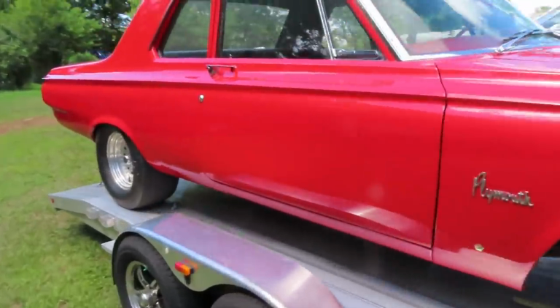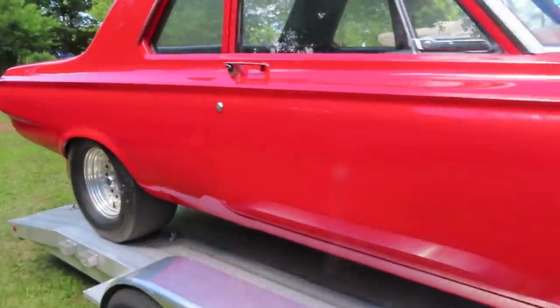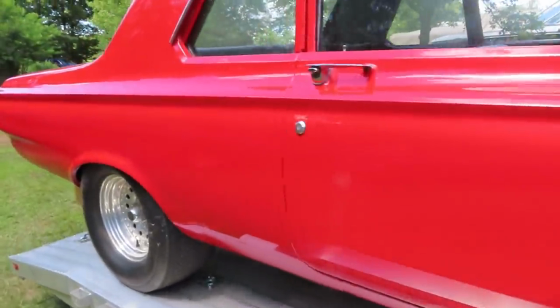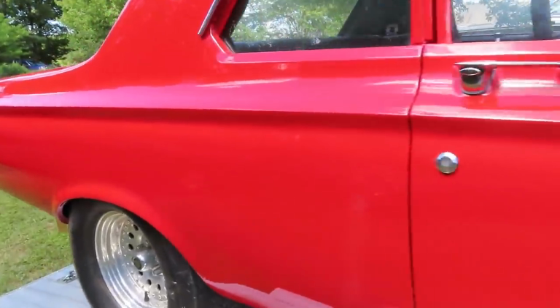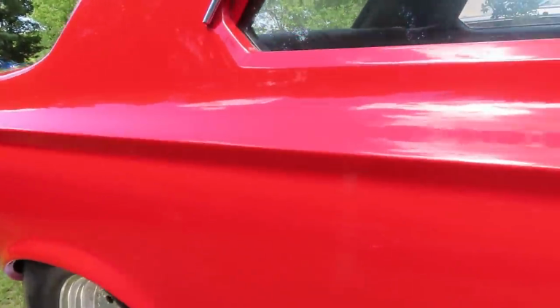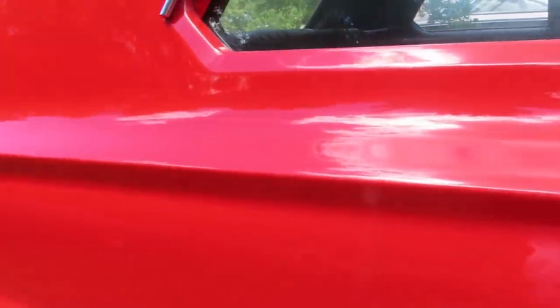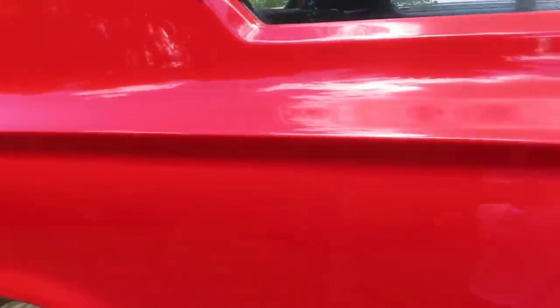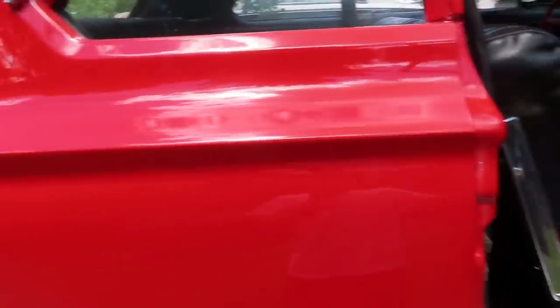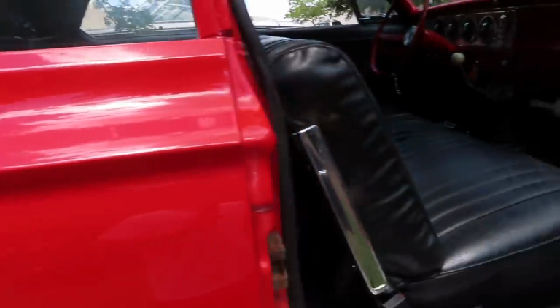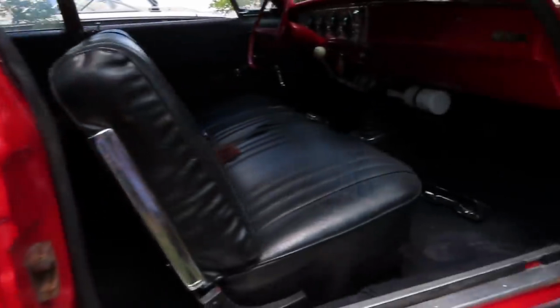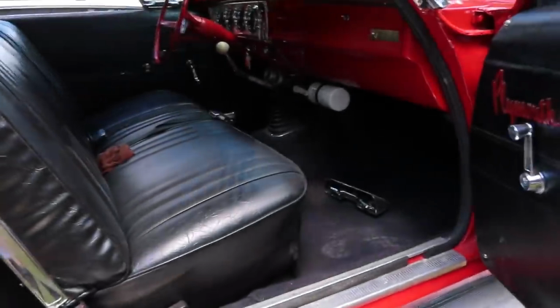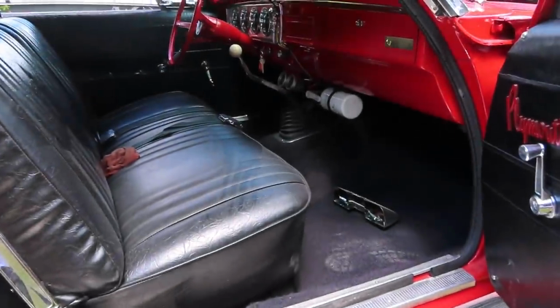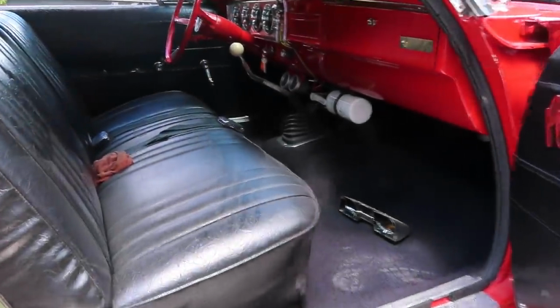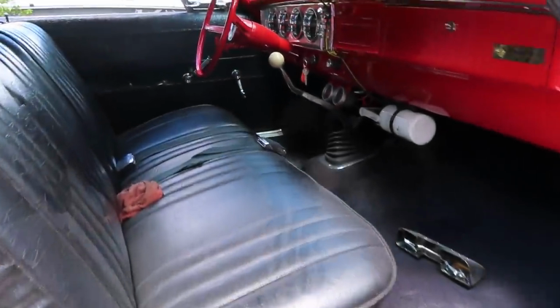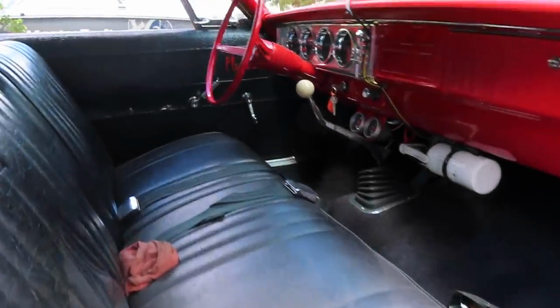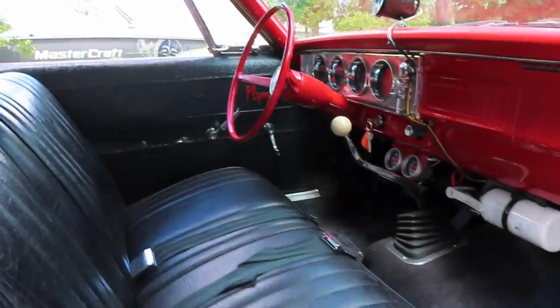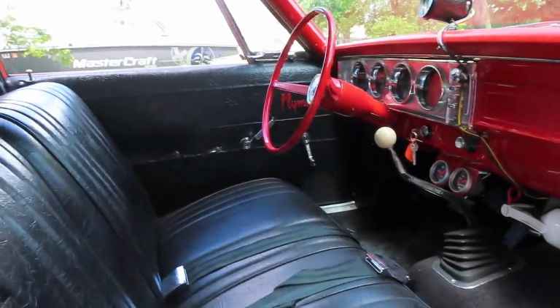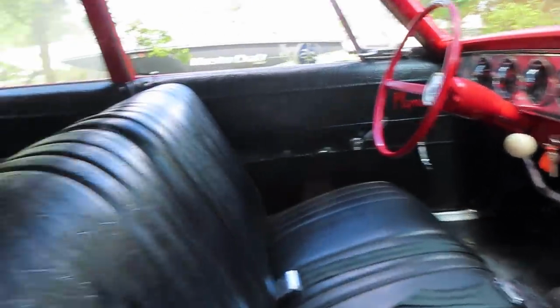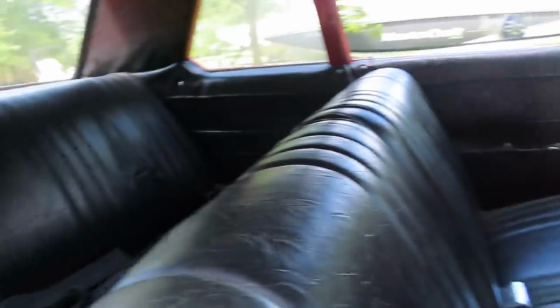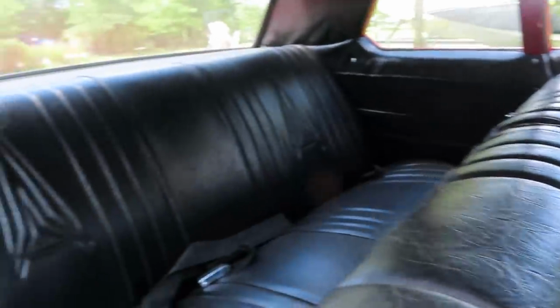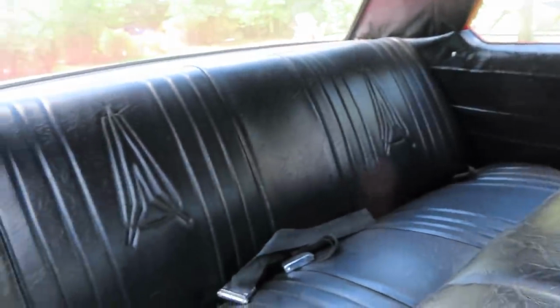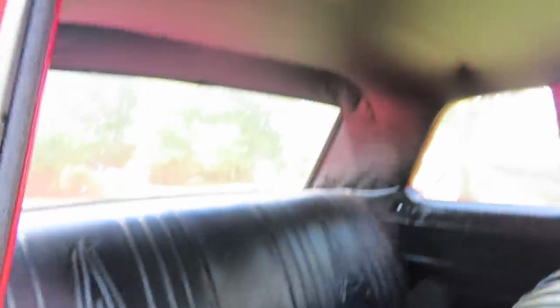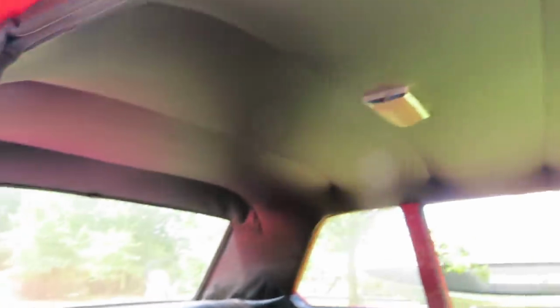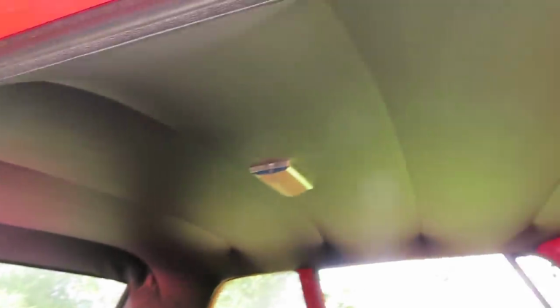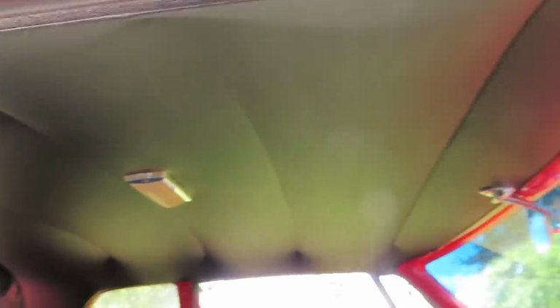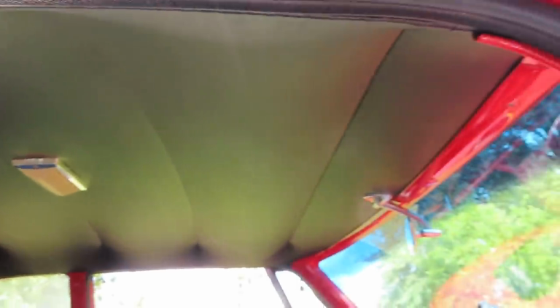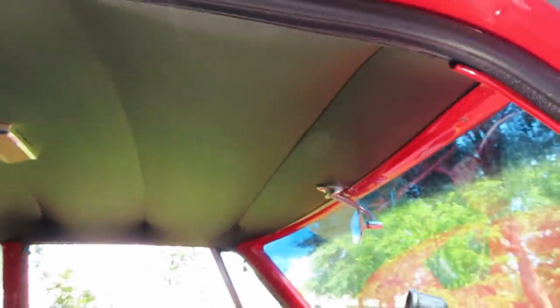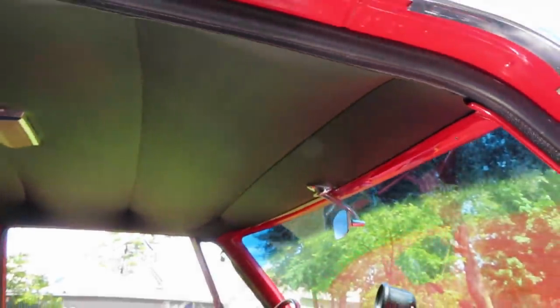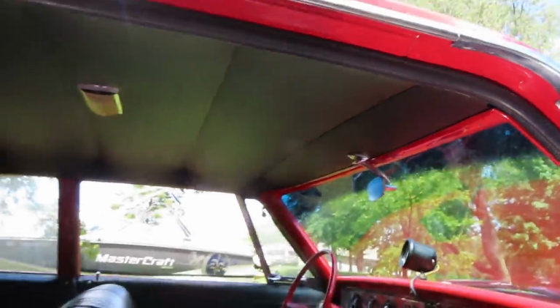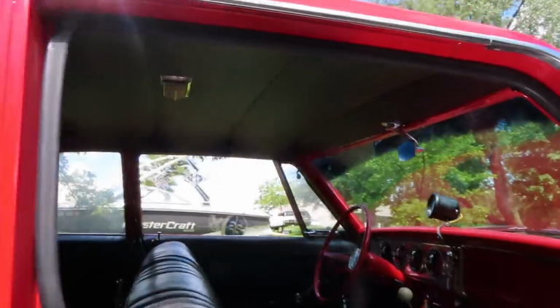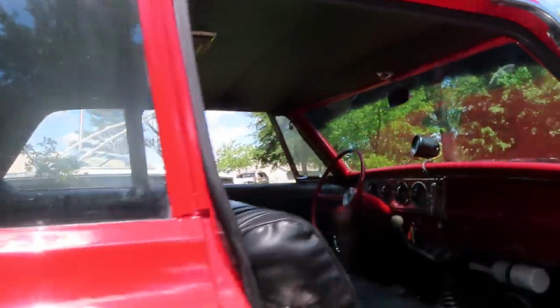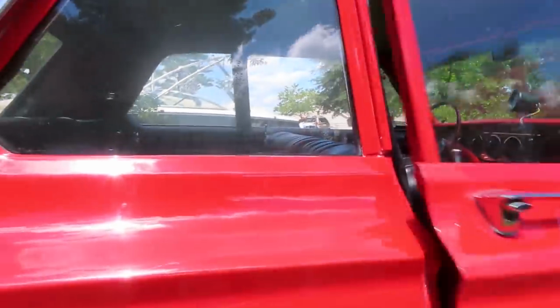I'm not sure how much of this car I've shown in other videos, but it's all here. The car is in really, really nice, clean condition. So we're super excited about getting this back together.